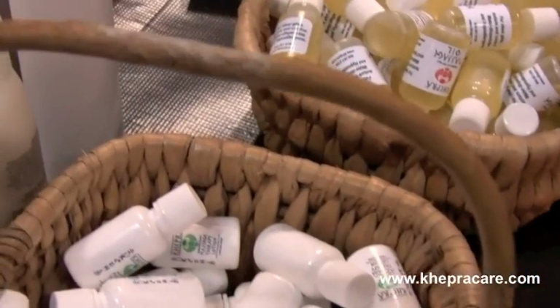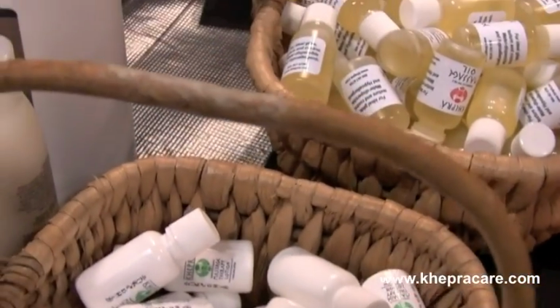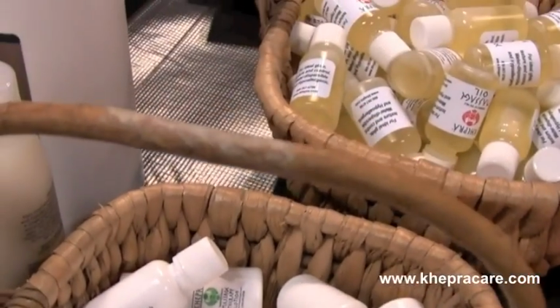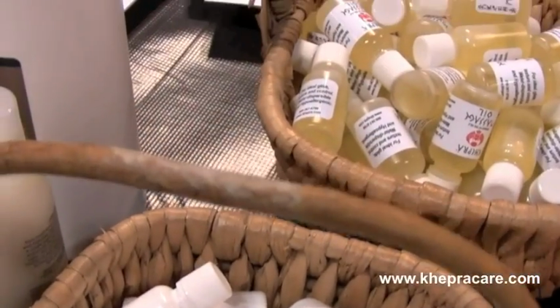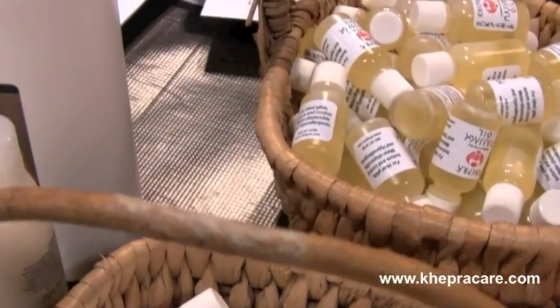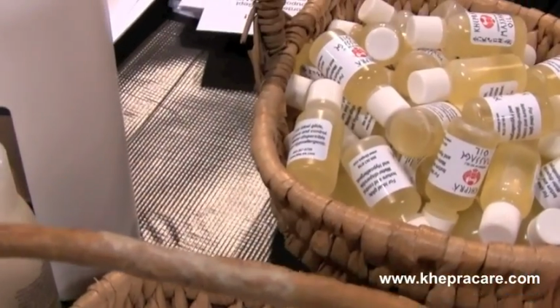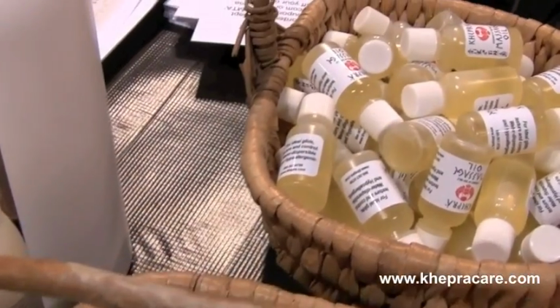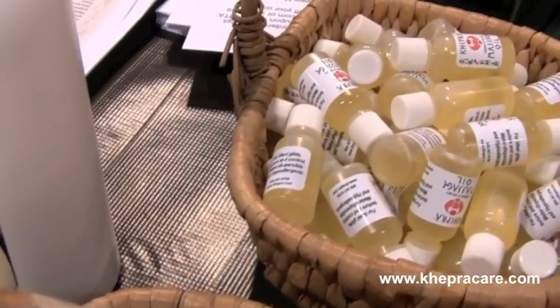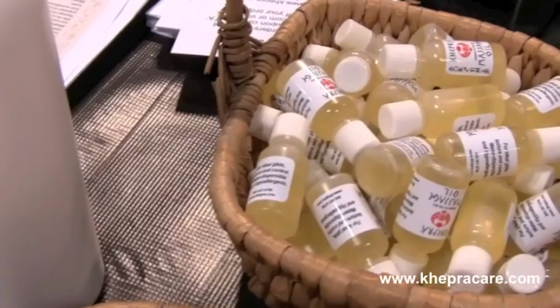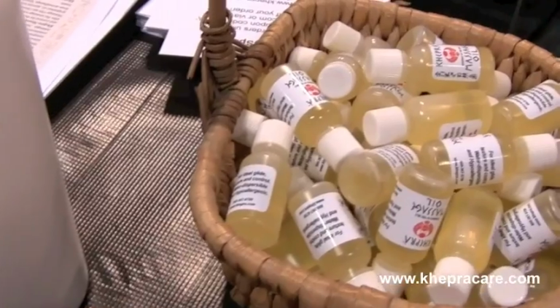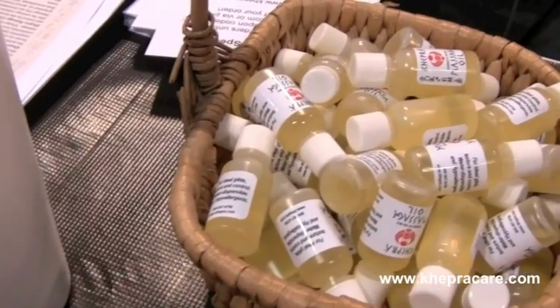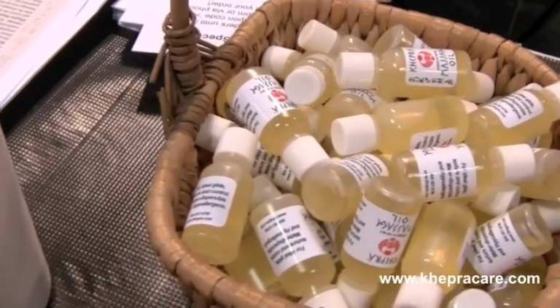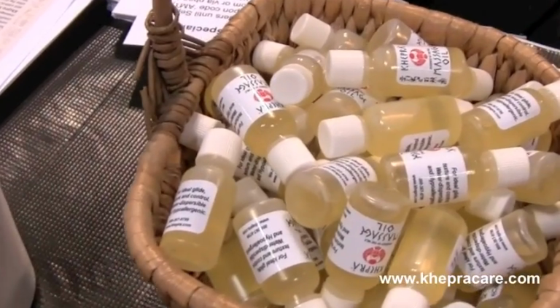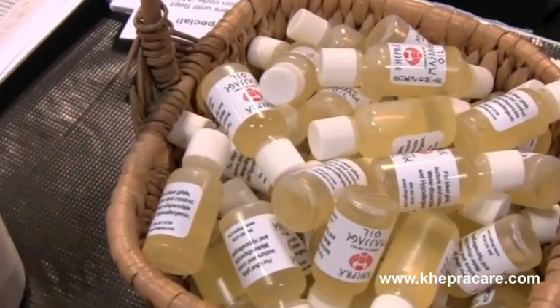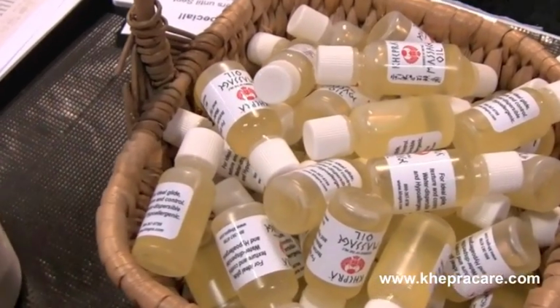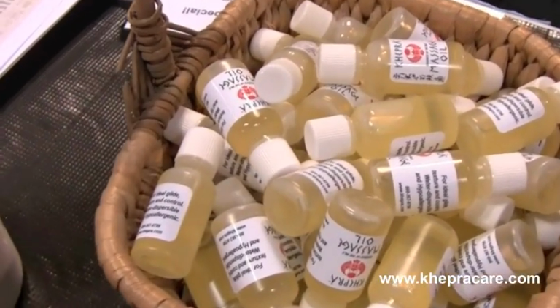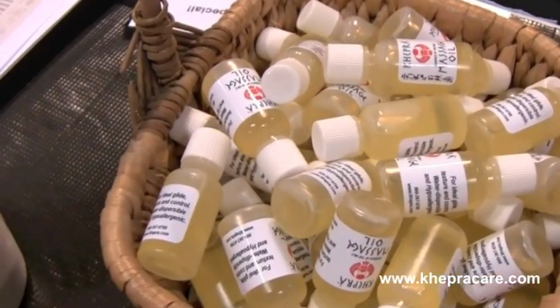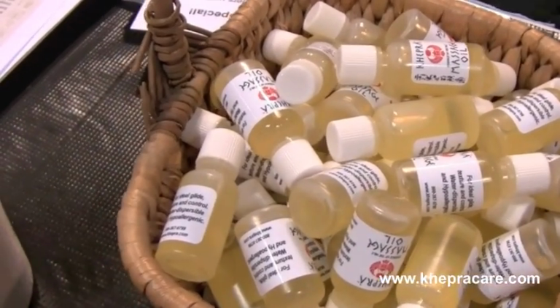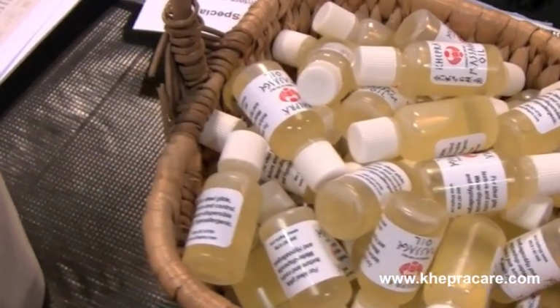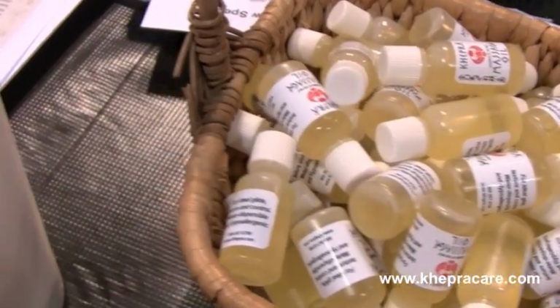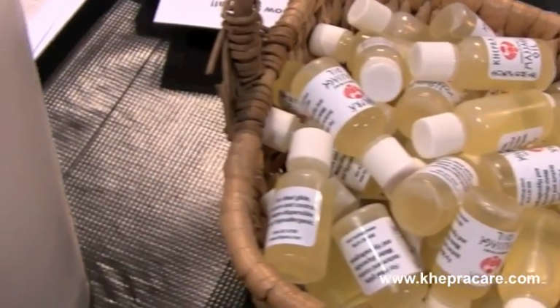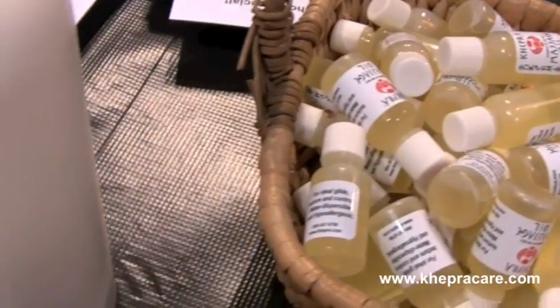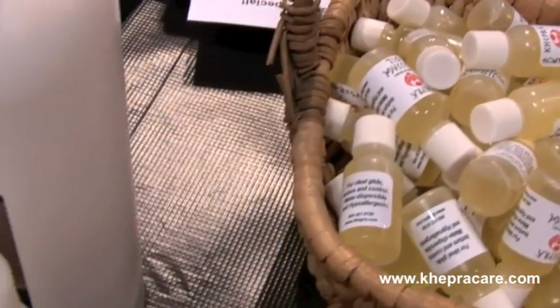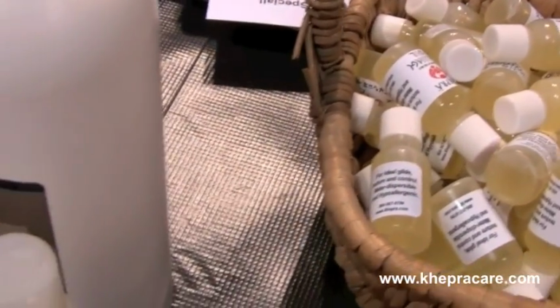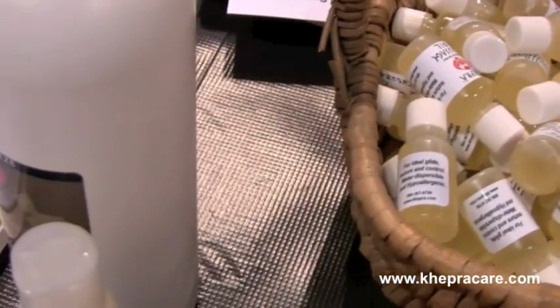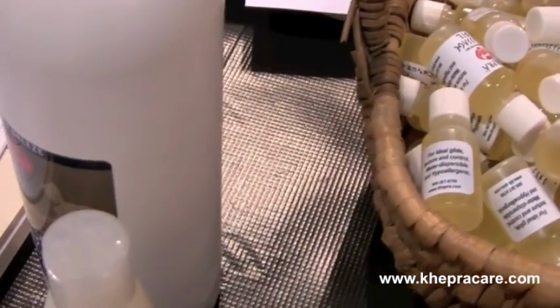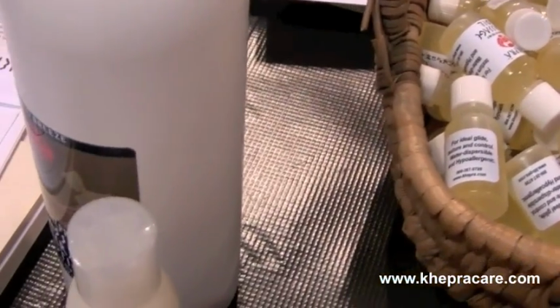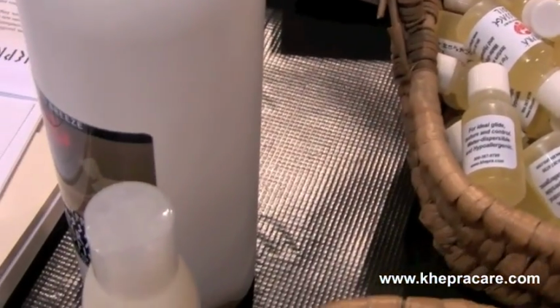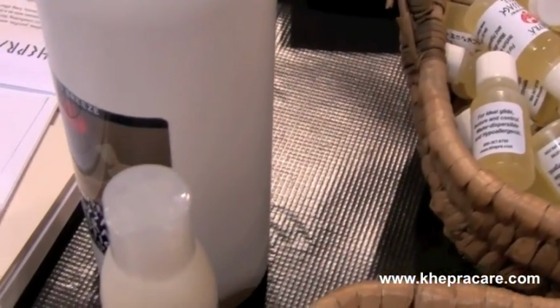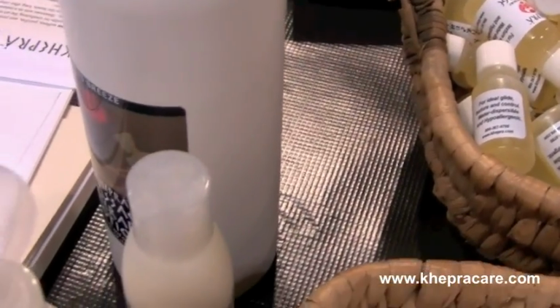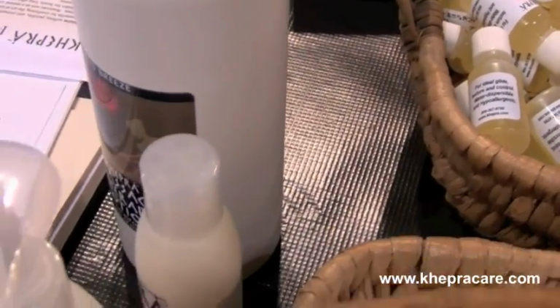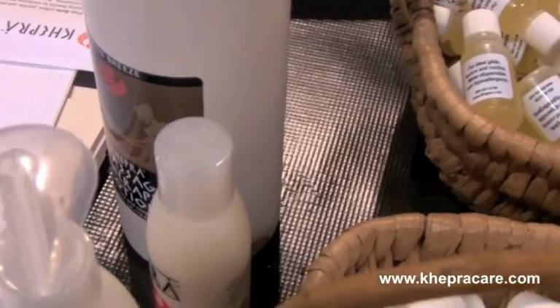These are our sample sizes that we provide to you at the show. We also provide them to students if you're interested in providing them to students or to clients.